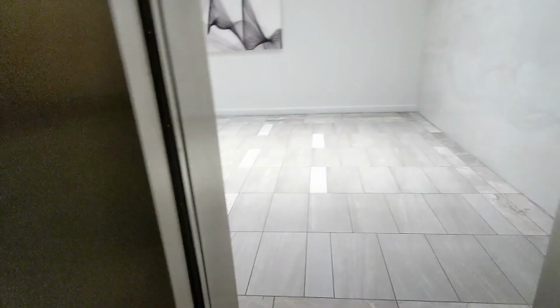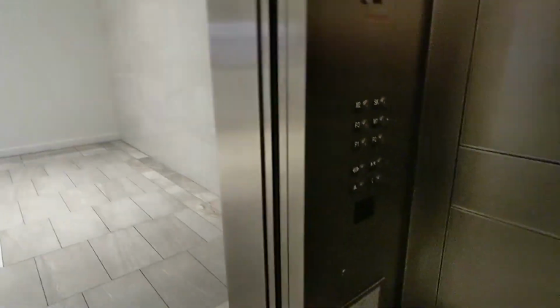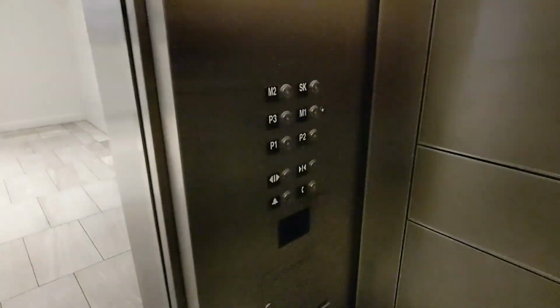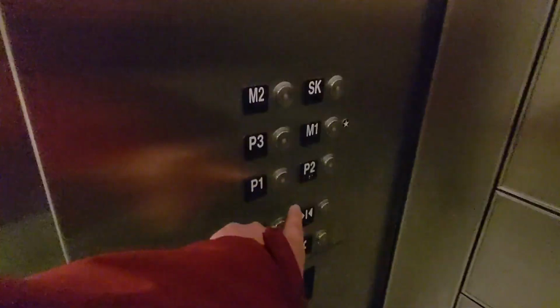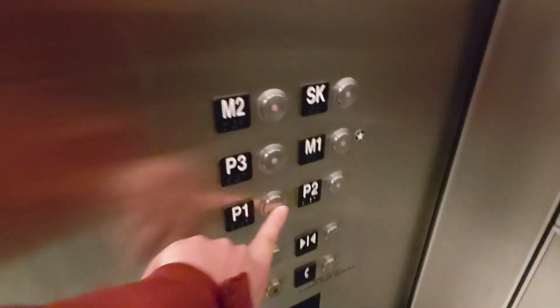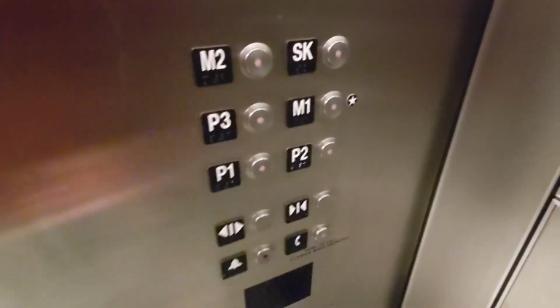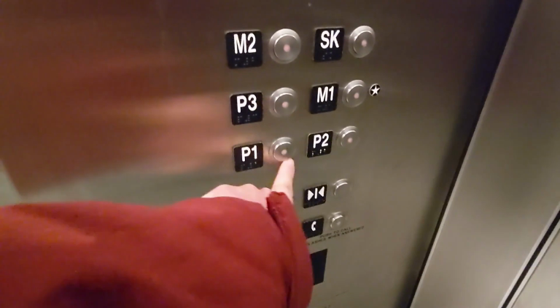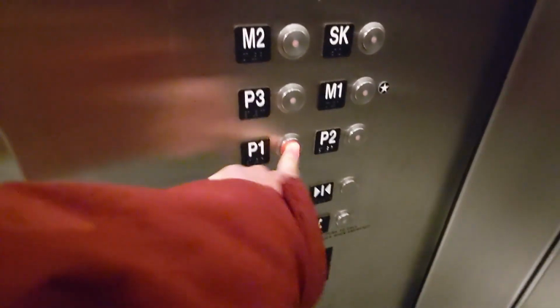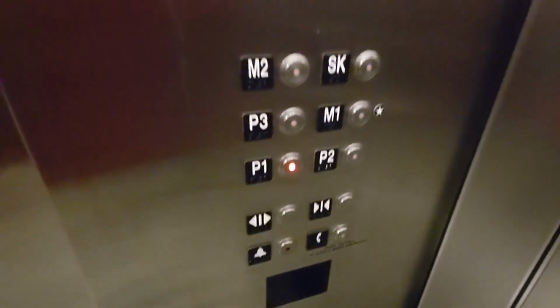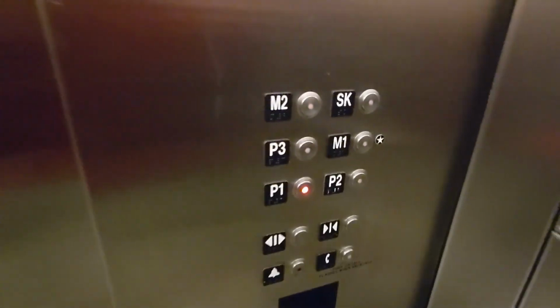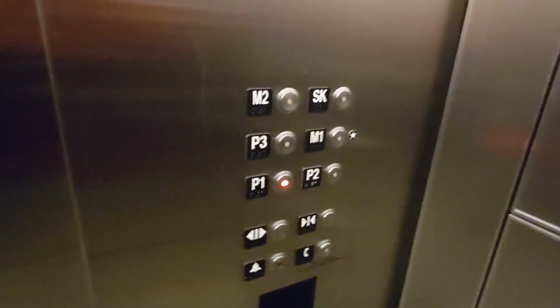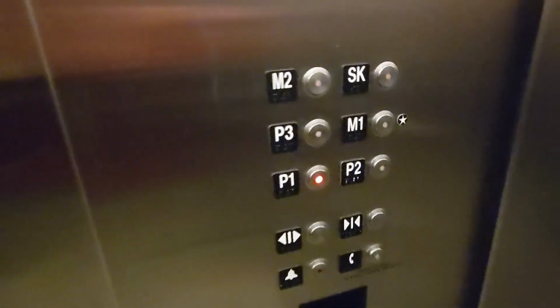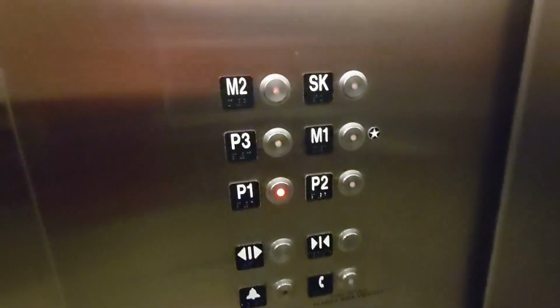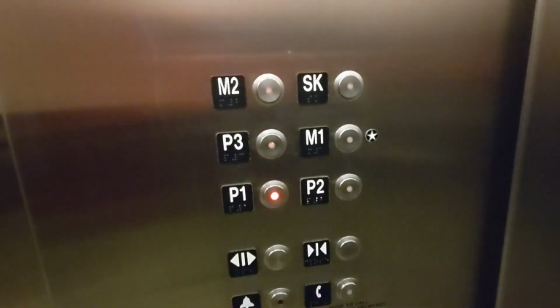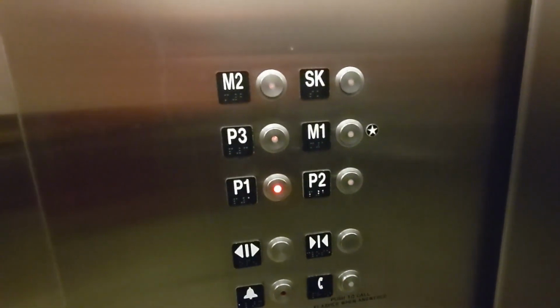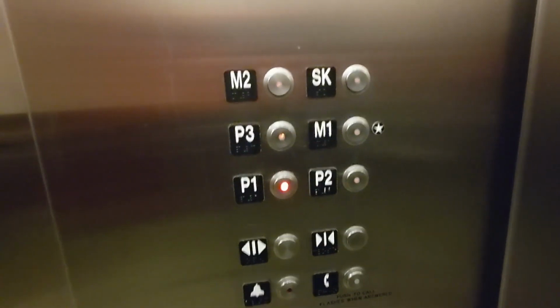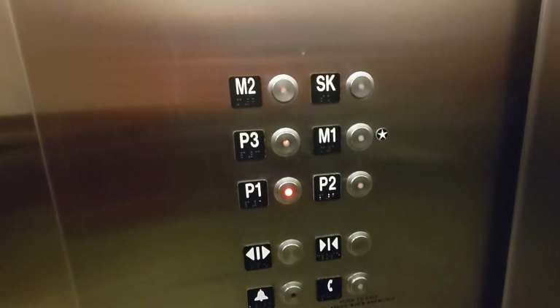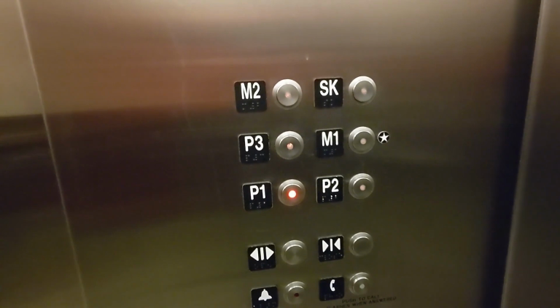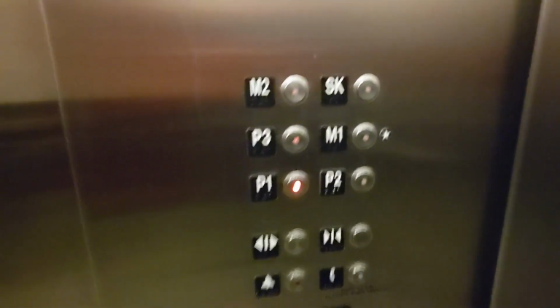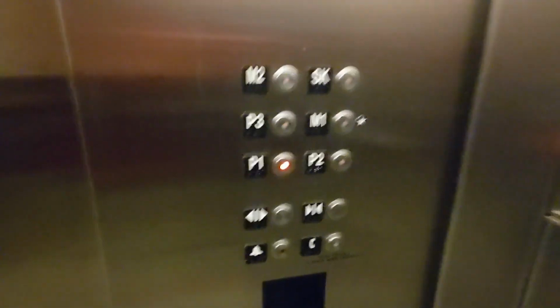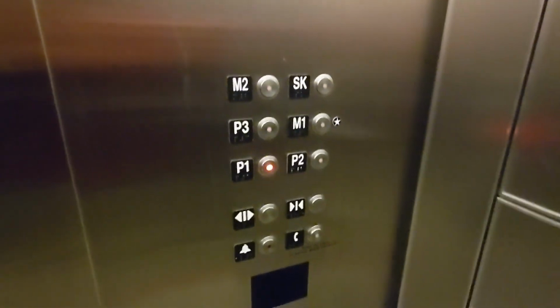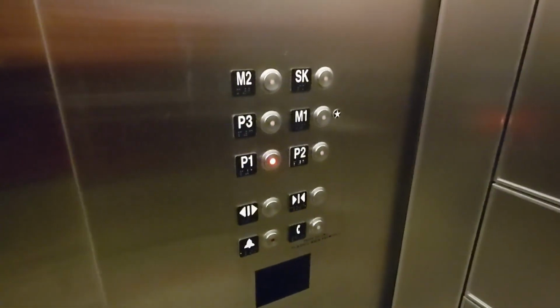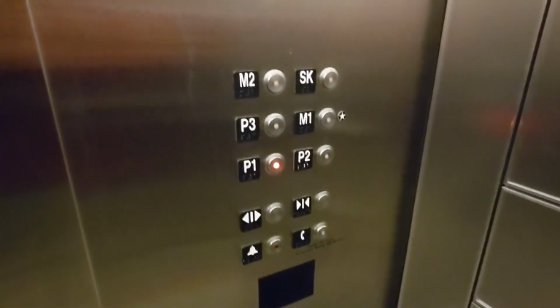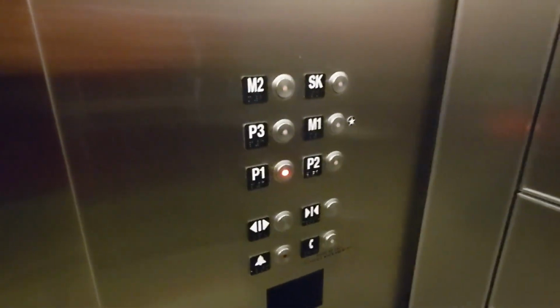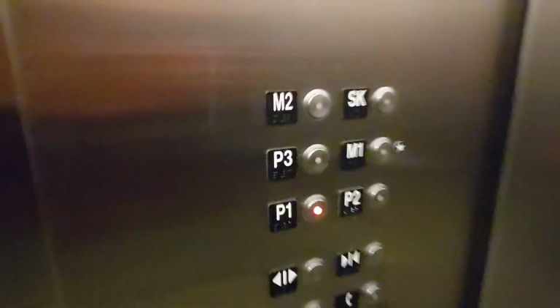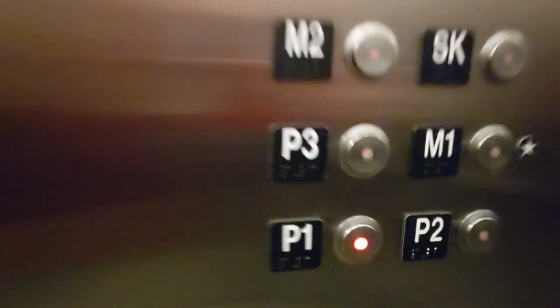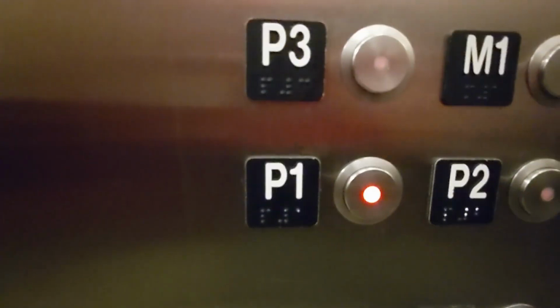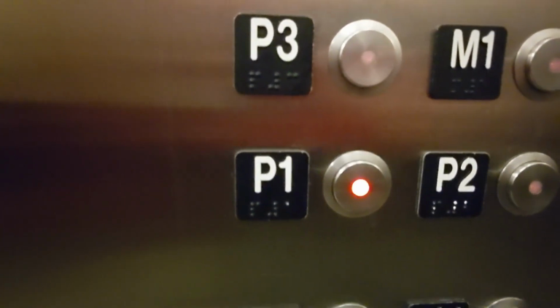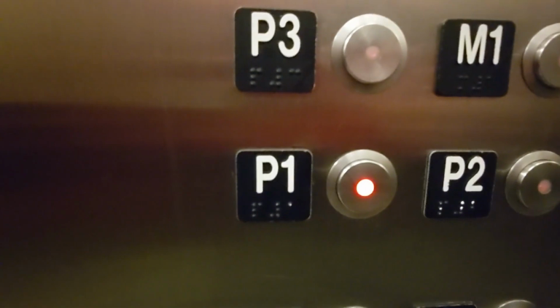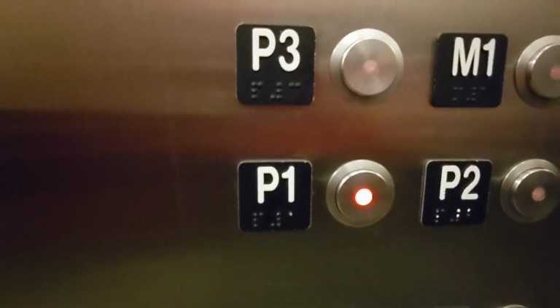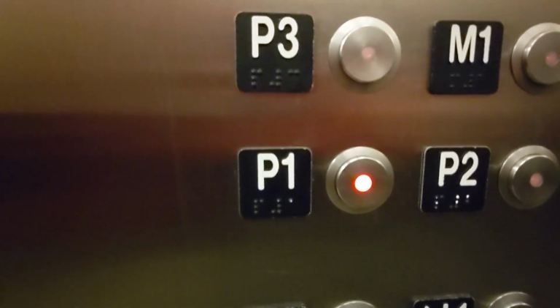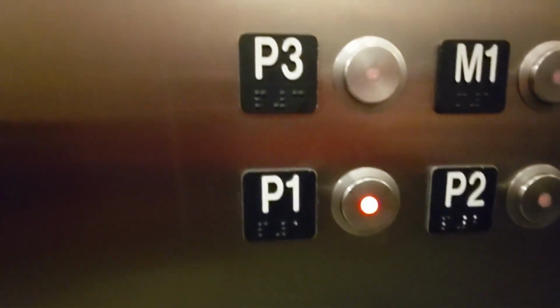Wow, six floors. You want to send them? Let's do it. There you go. But these are pretty efficient.